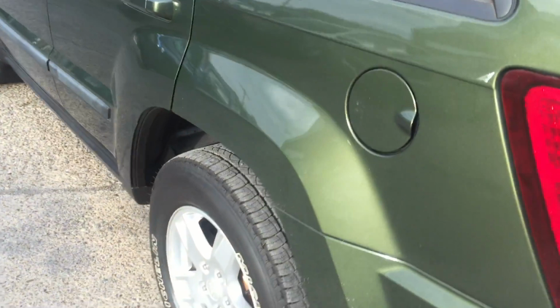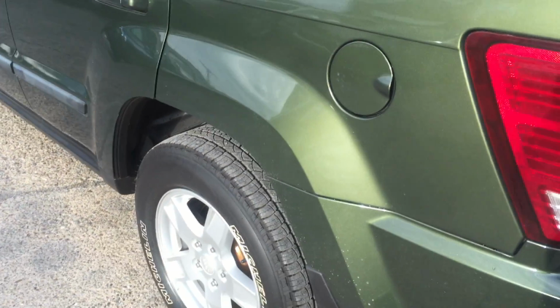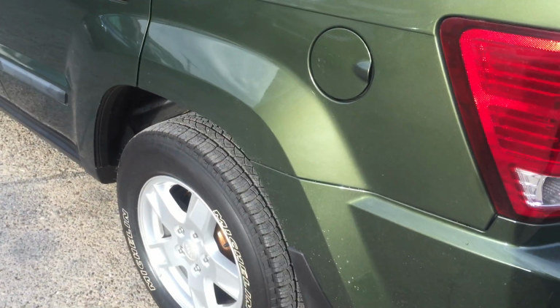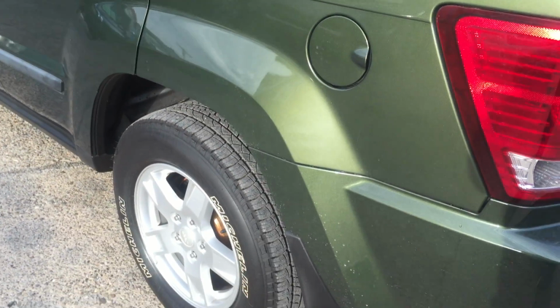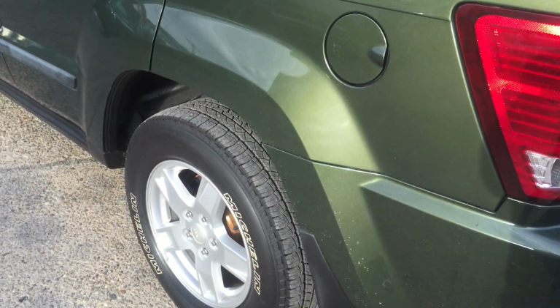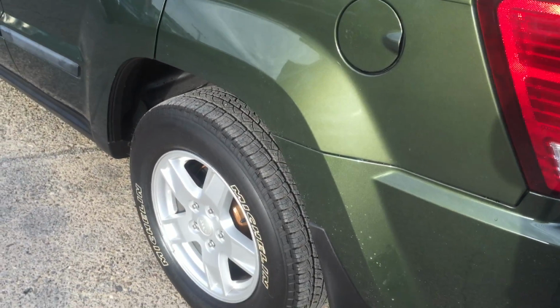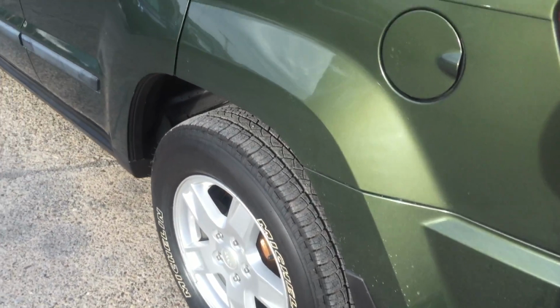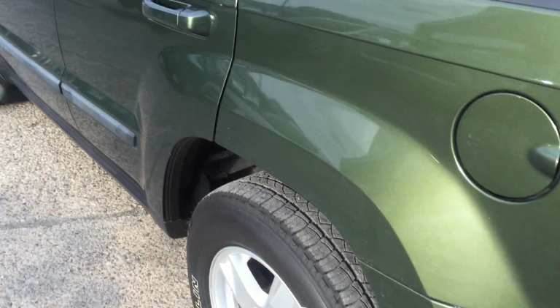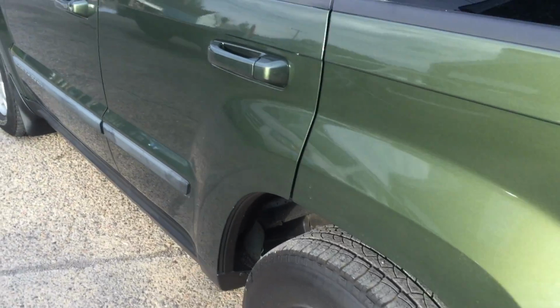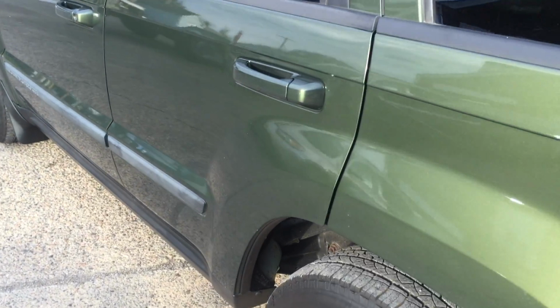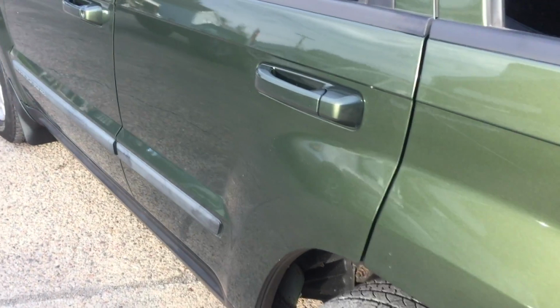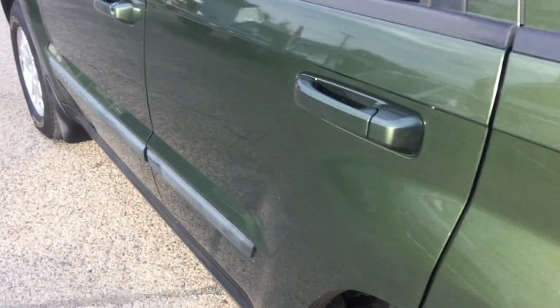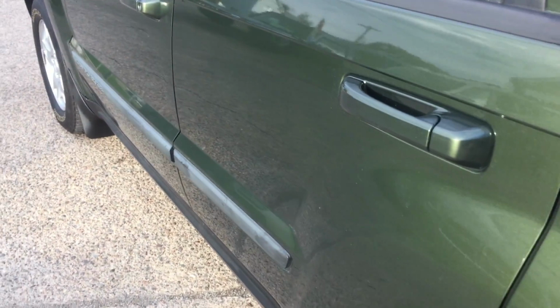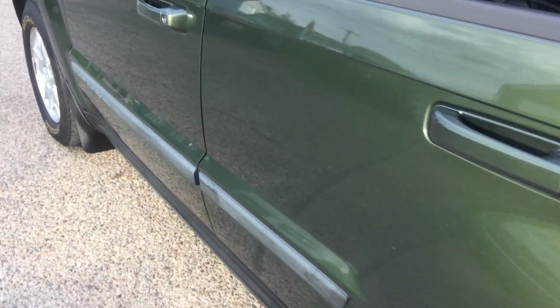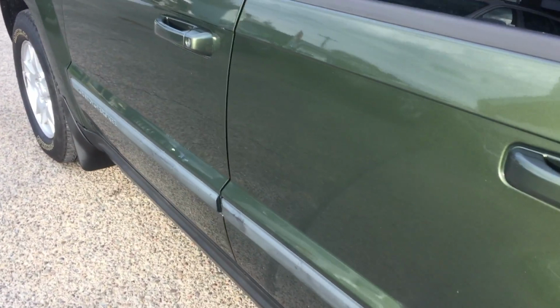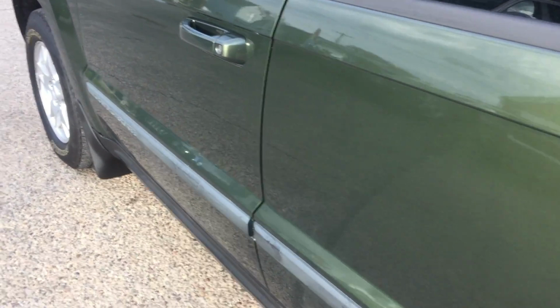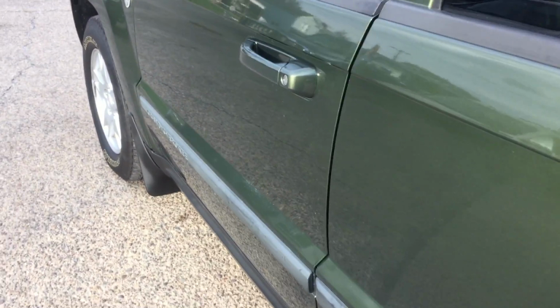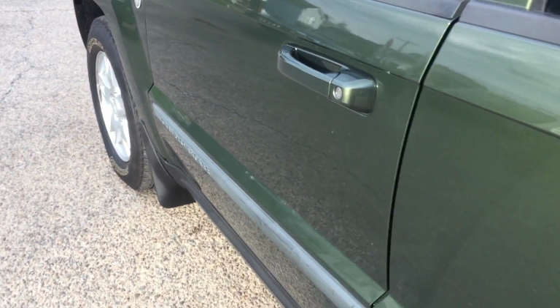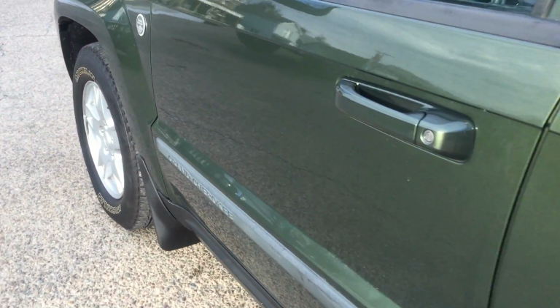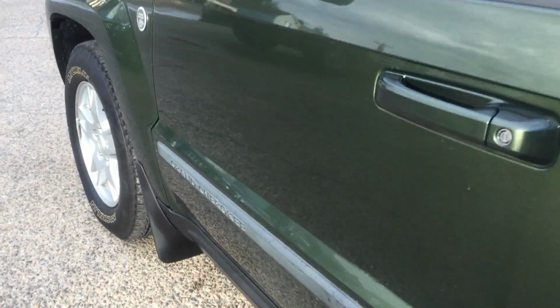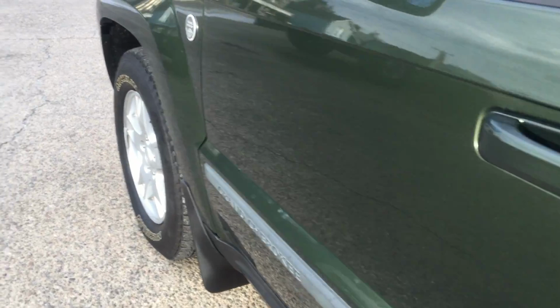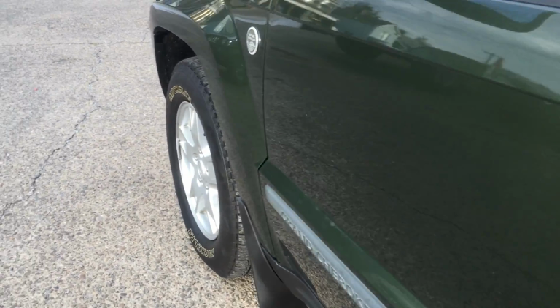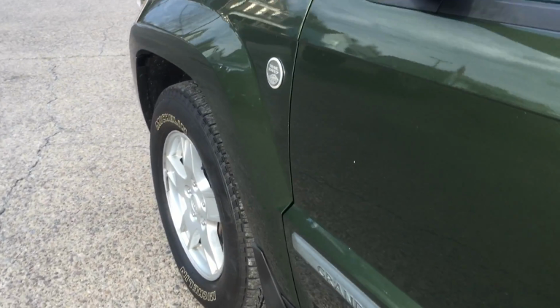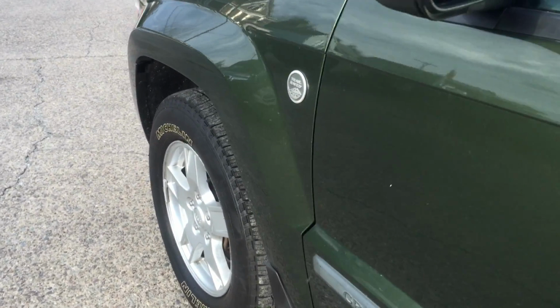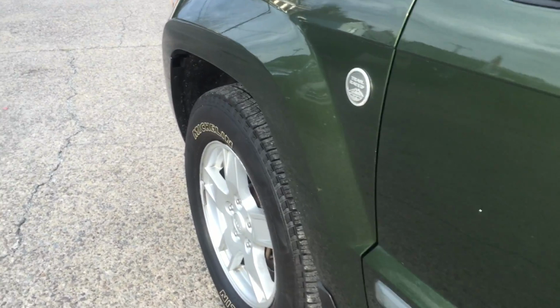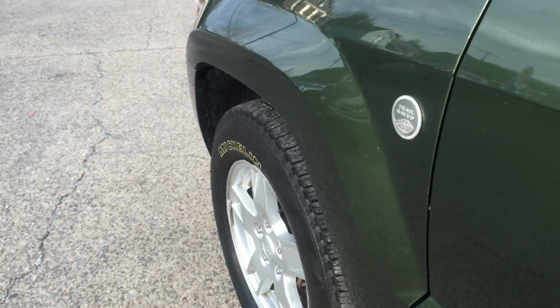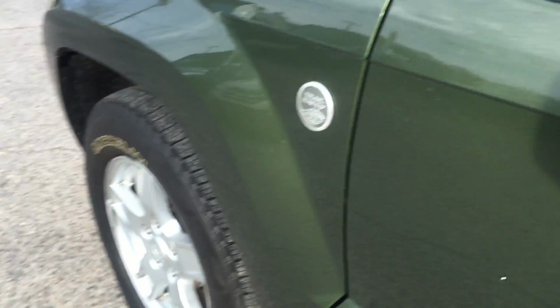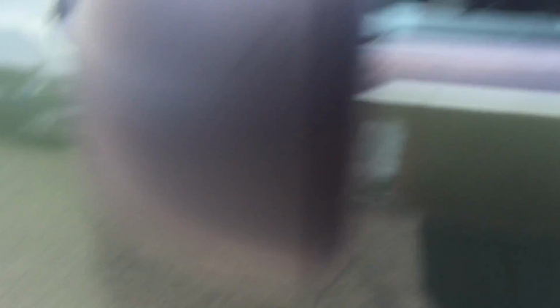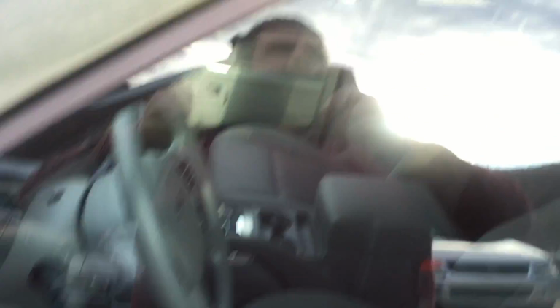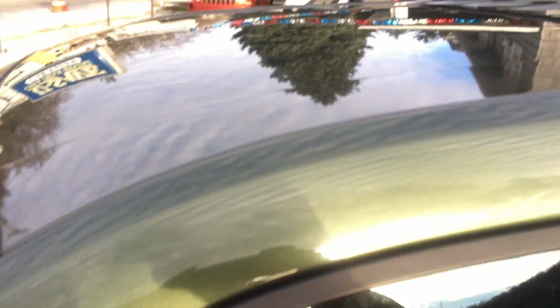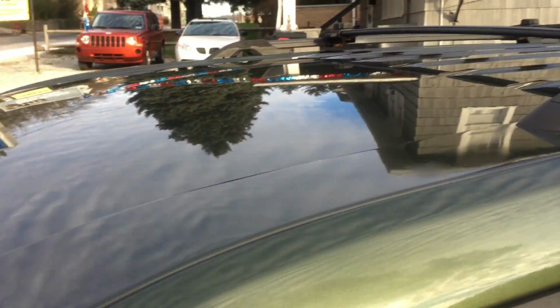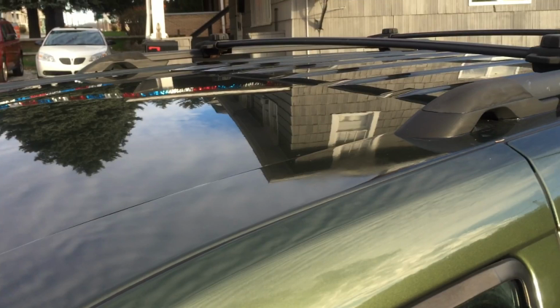Super clean truck. No blemishes, no dents, no dings. Real nice. Top of the roof looks good.